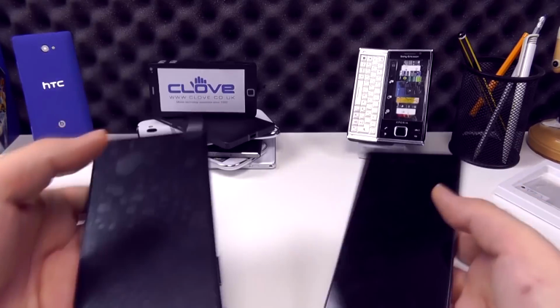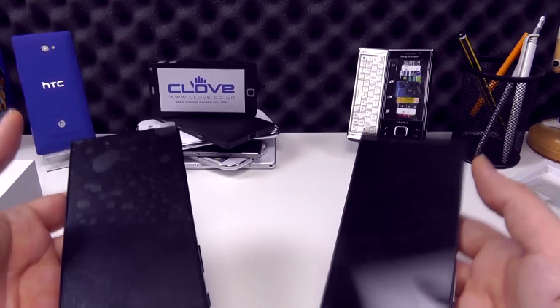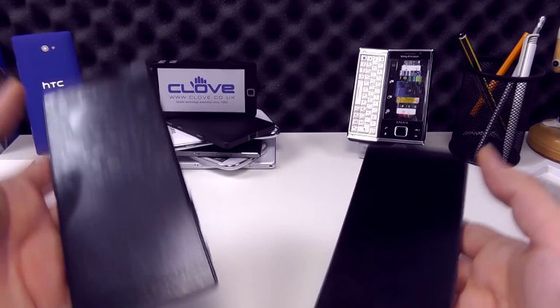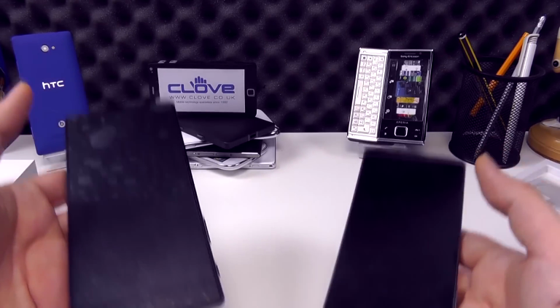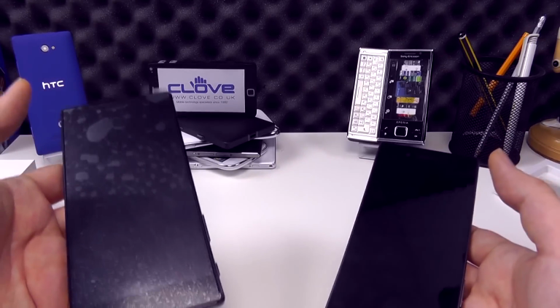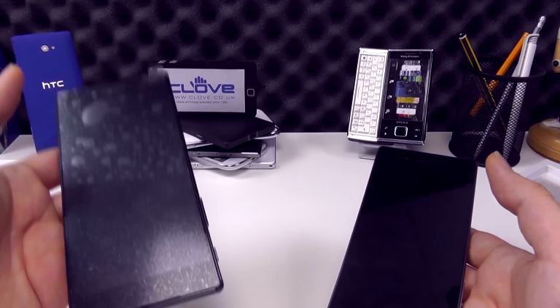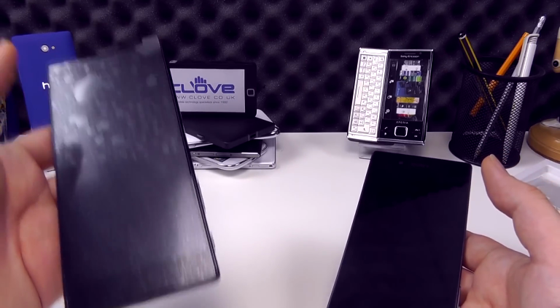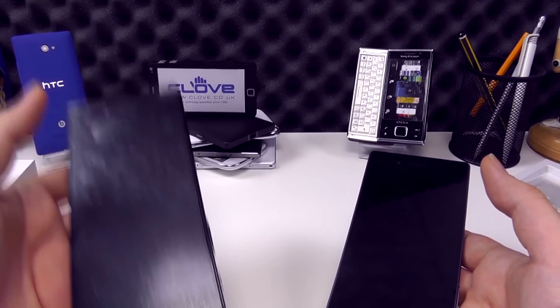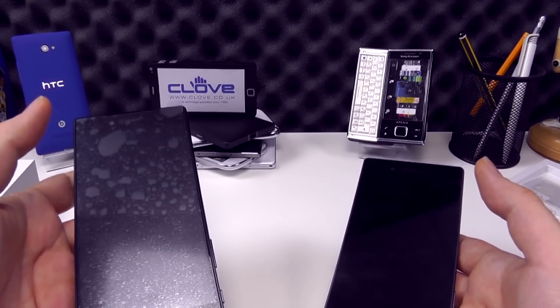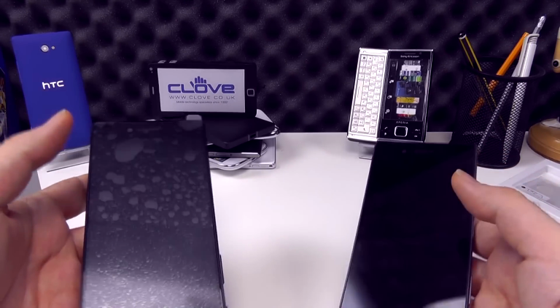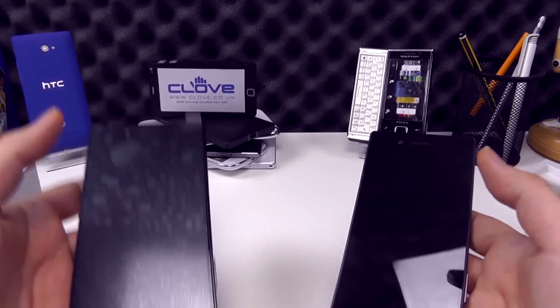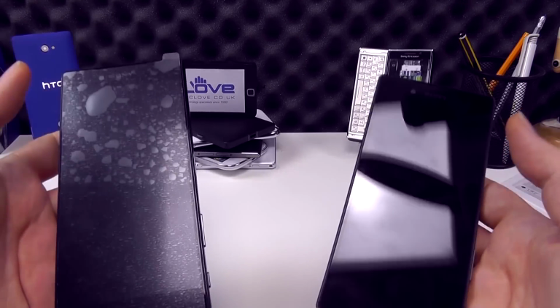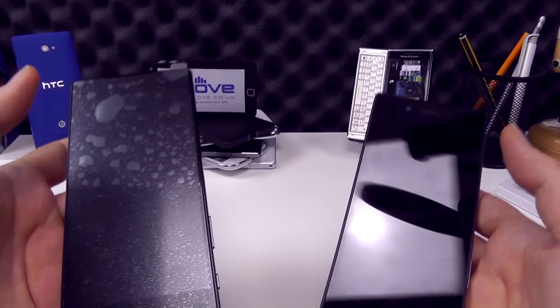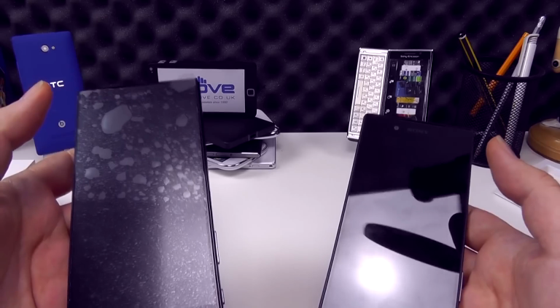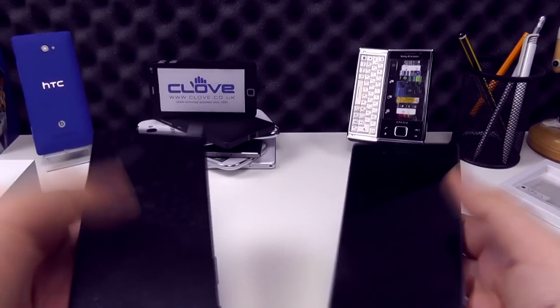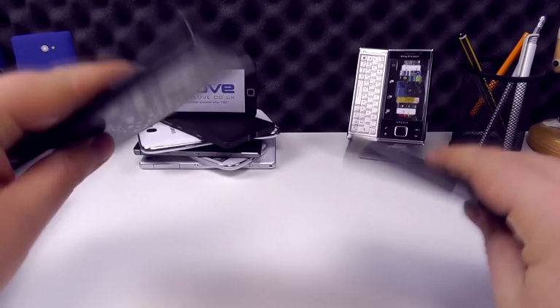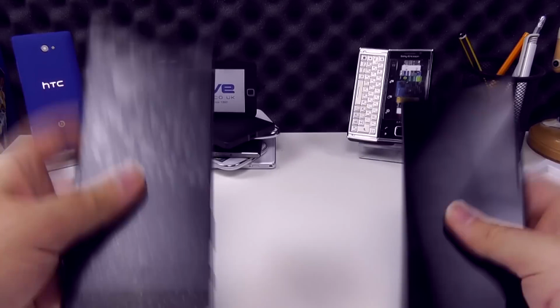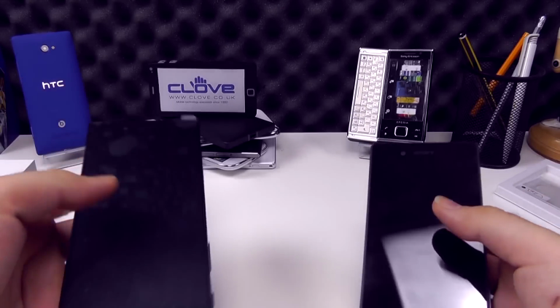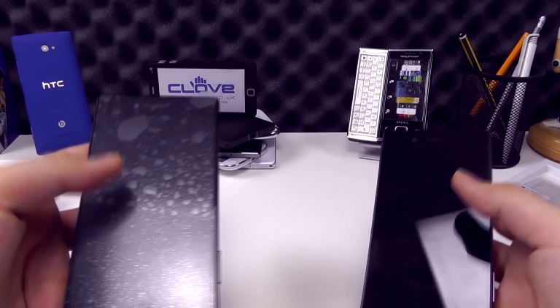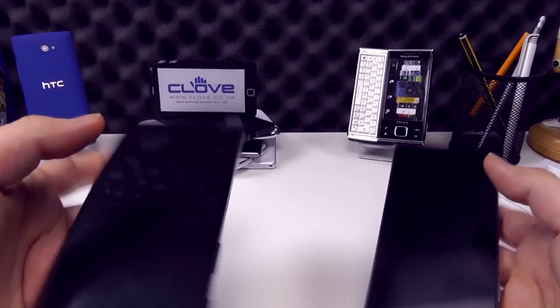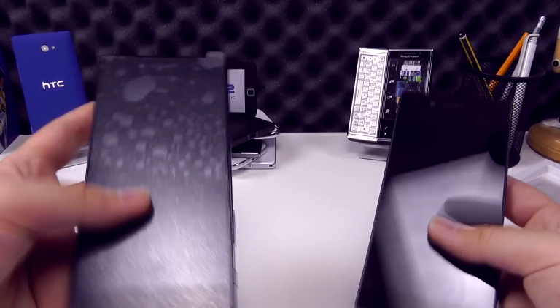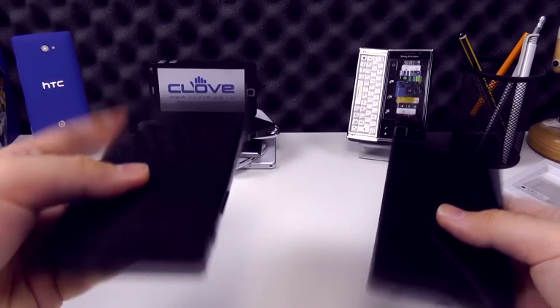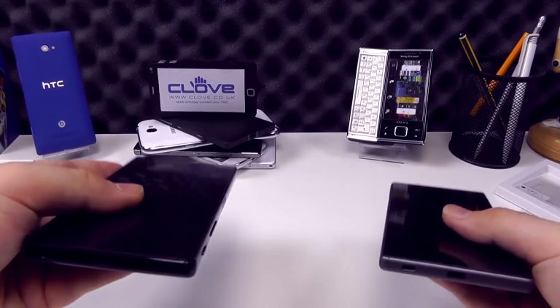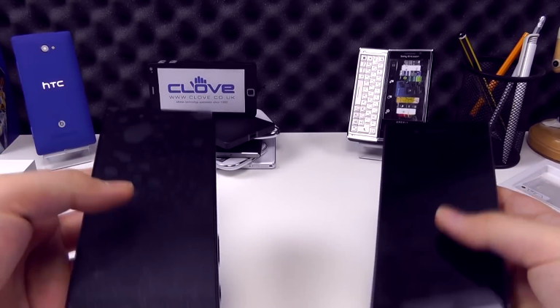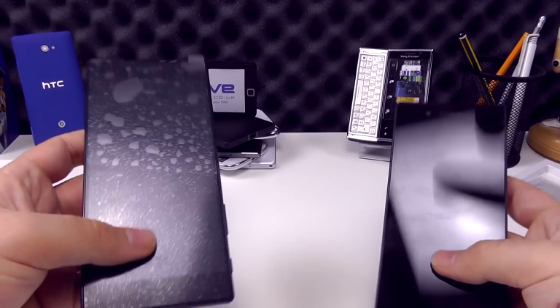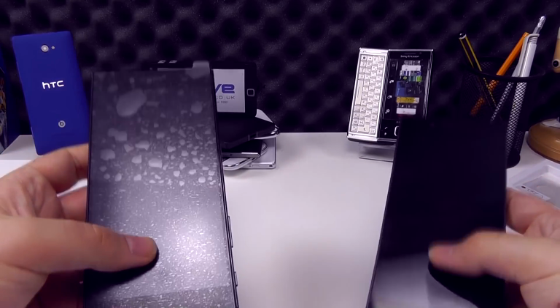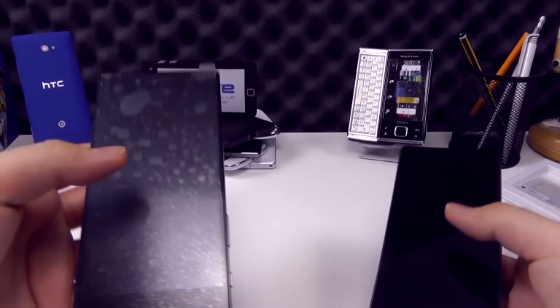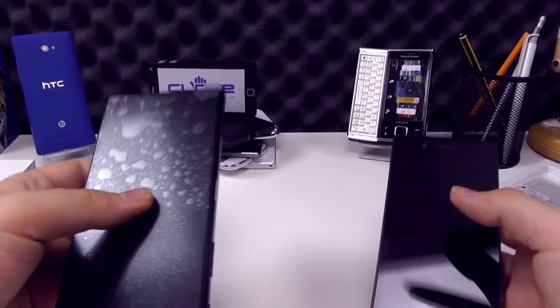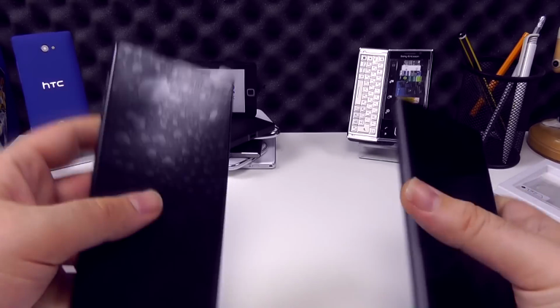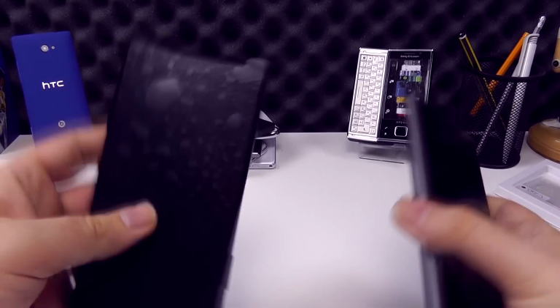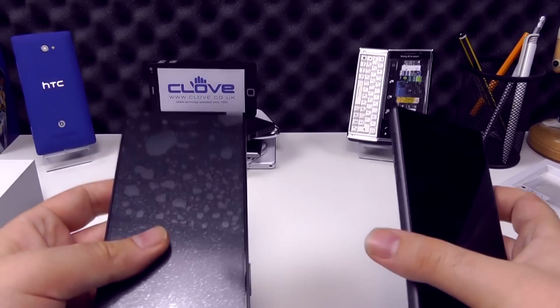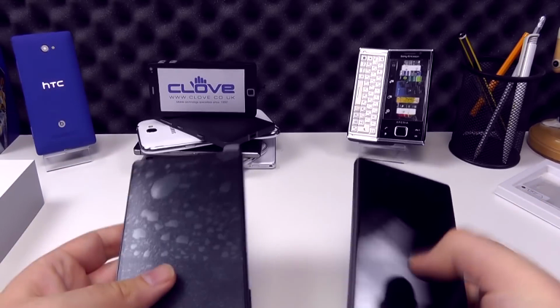In the hand, the Premium has a touch more weight to it, but they're both very, very balanced phones. They don't feel top heavy like they're going to fall out in any way, and they don't feel bottom heavy either — very well balanced, very nice weight to both of them.